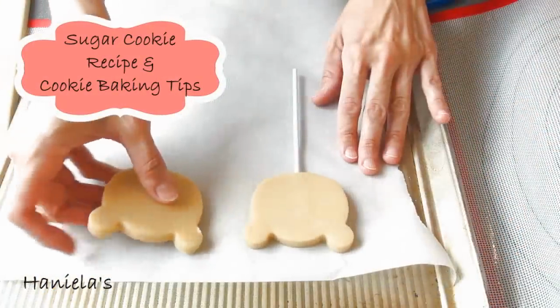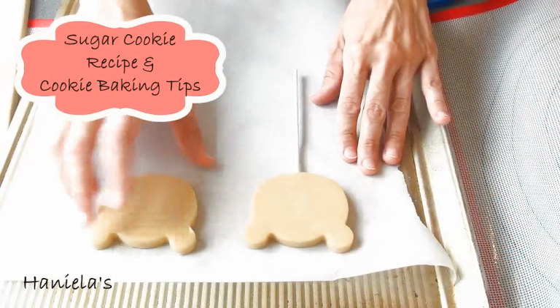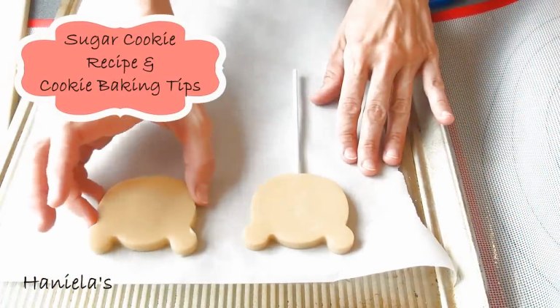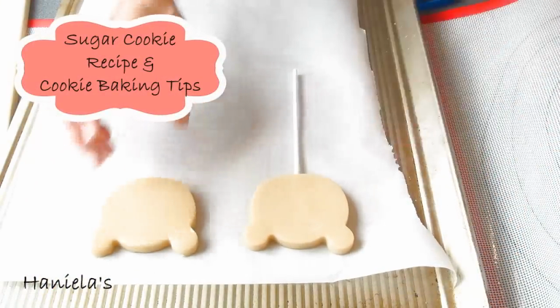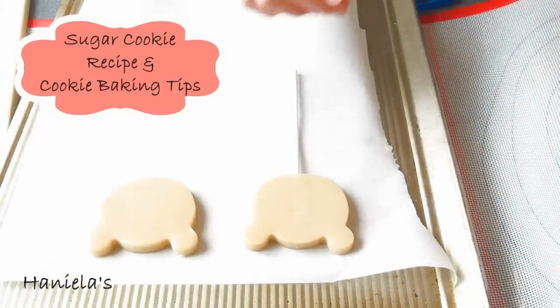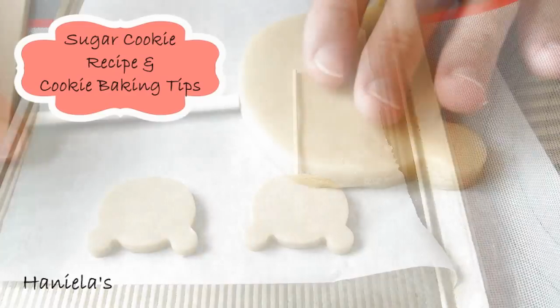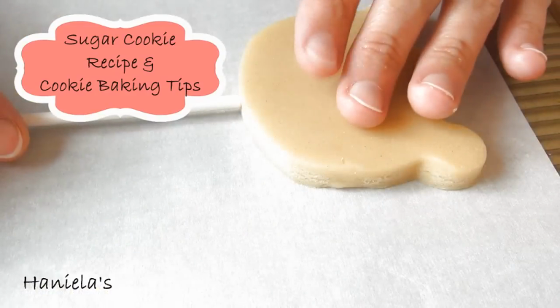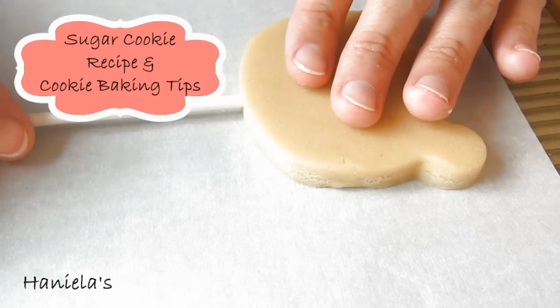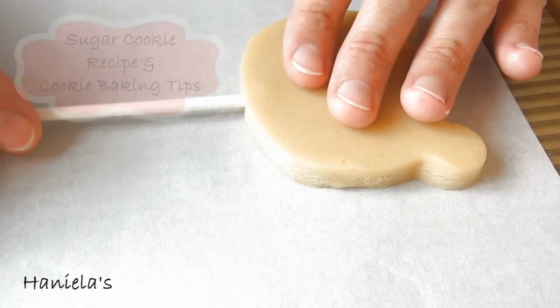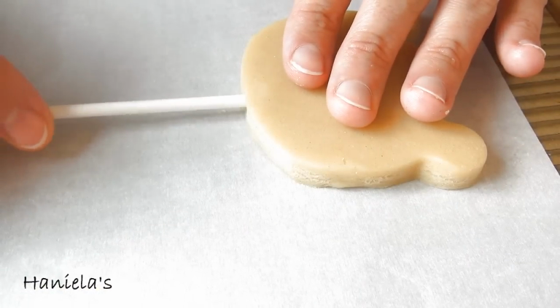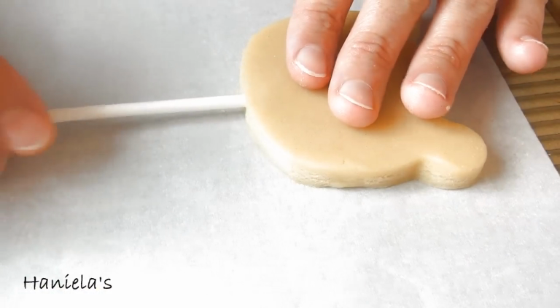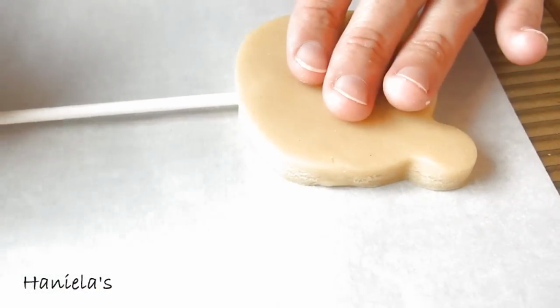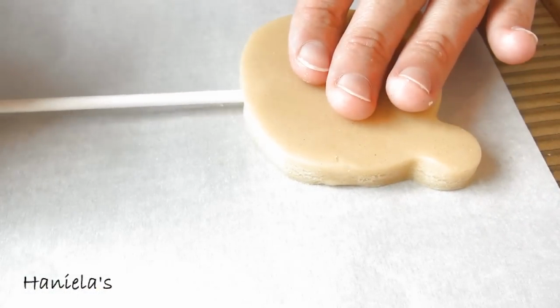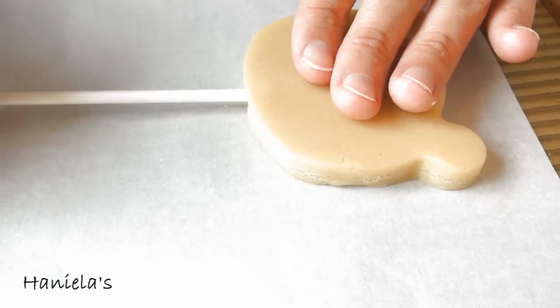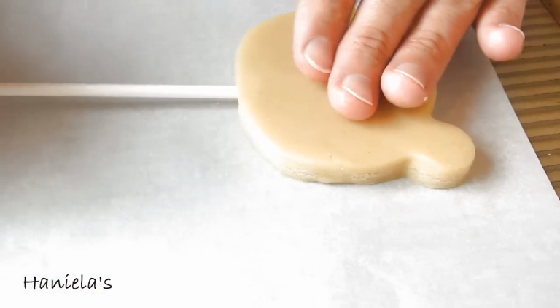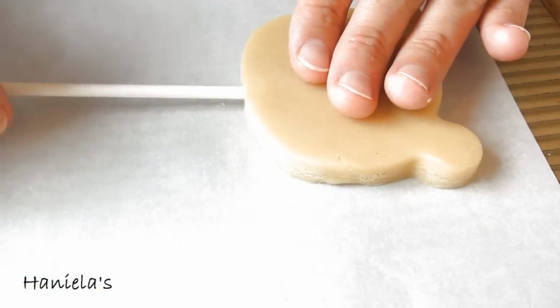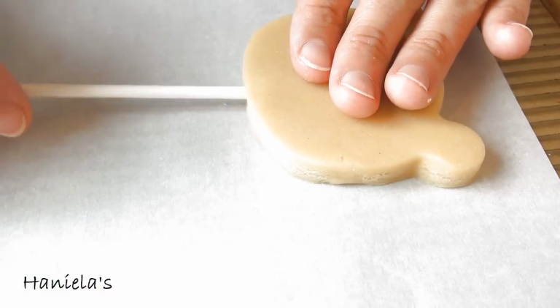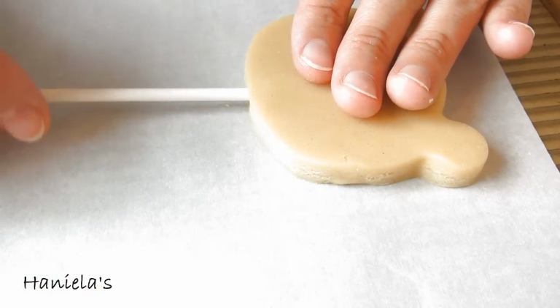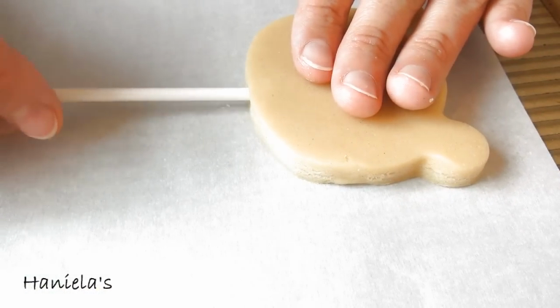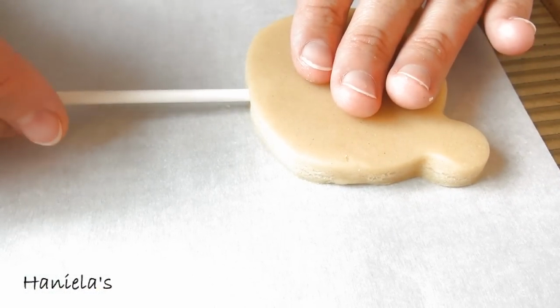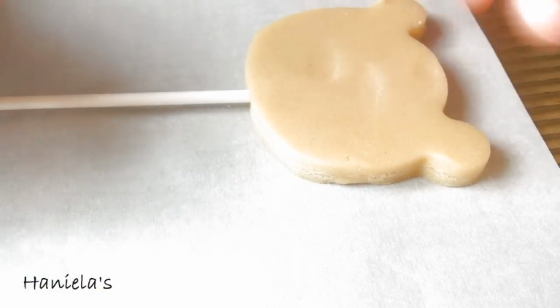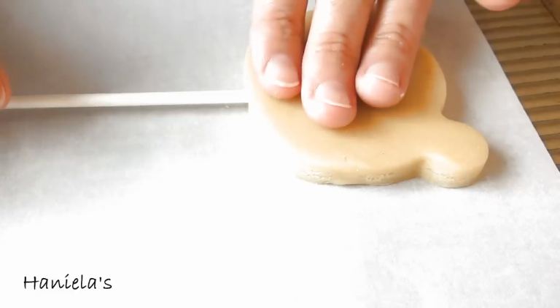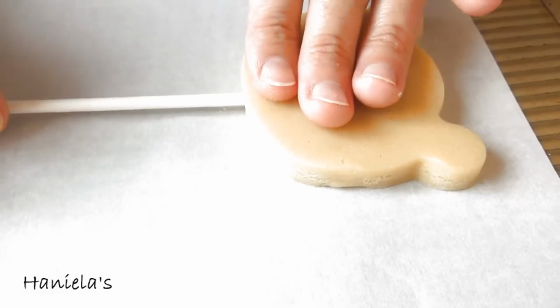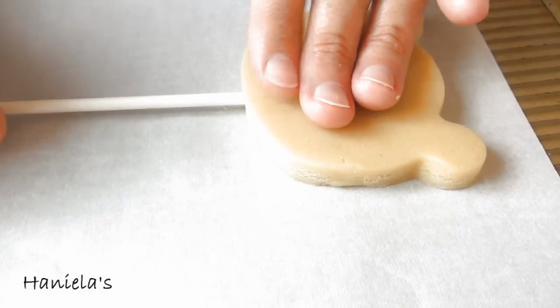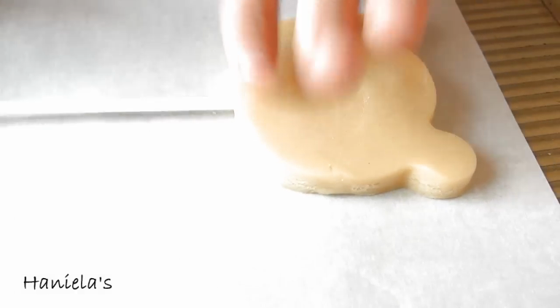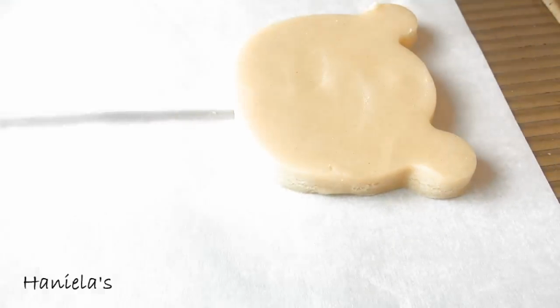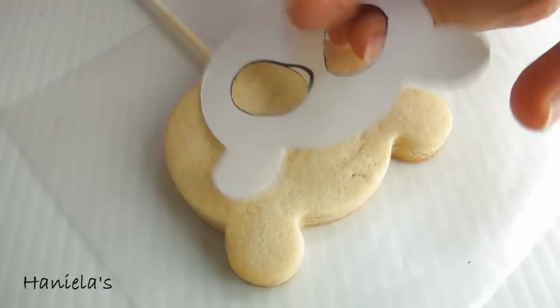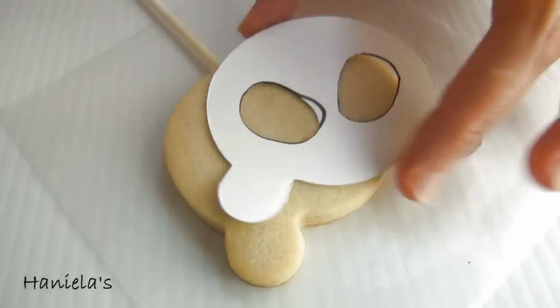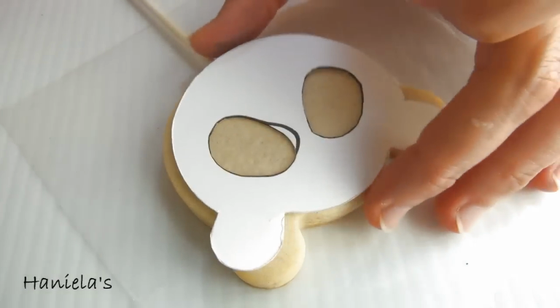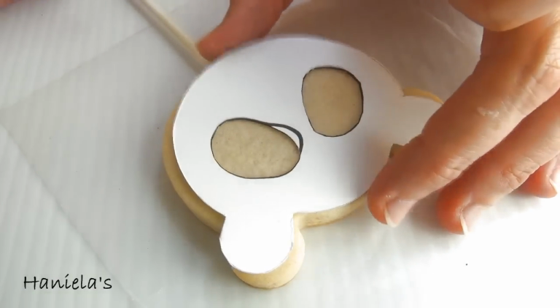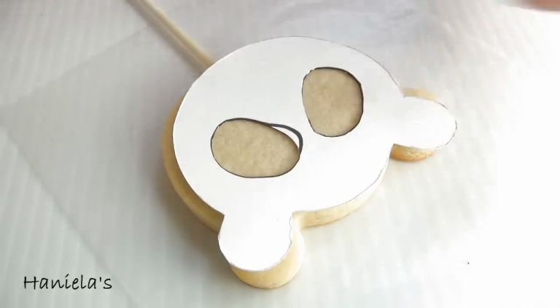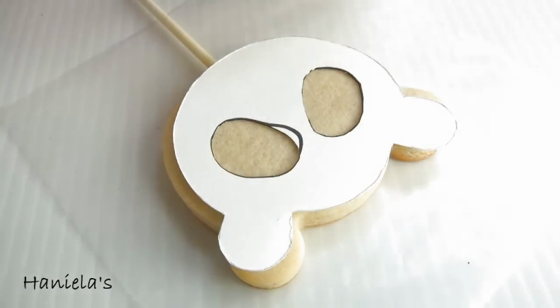Once you have the cookies ready you can put them on a baking sheet and then gently insert the lollipop stick. Once baked and cooled we can decorate the cookies.